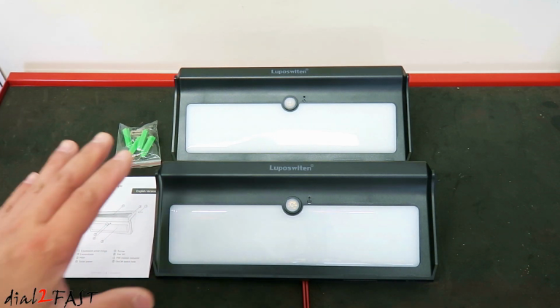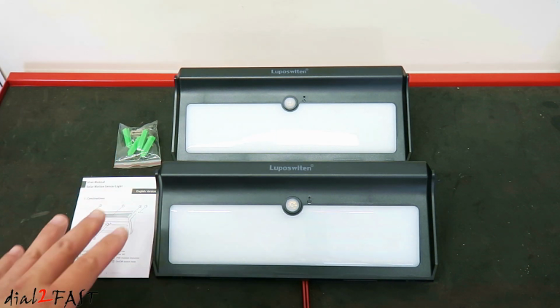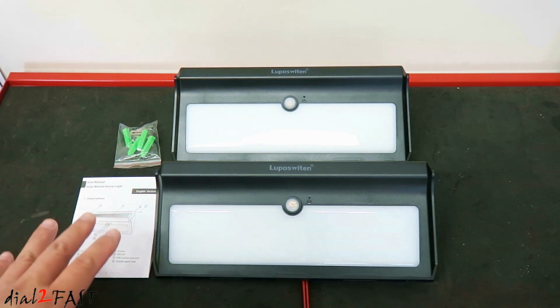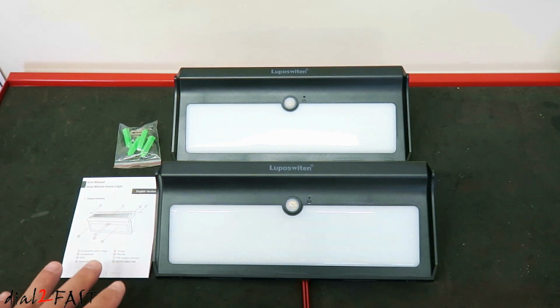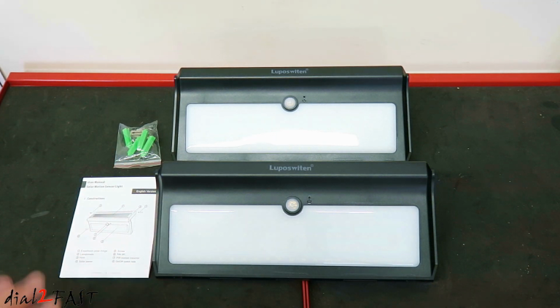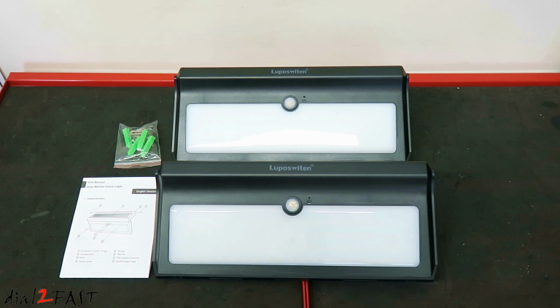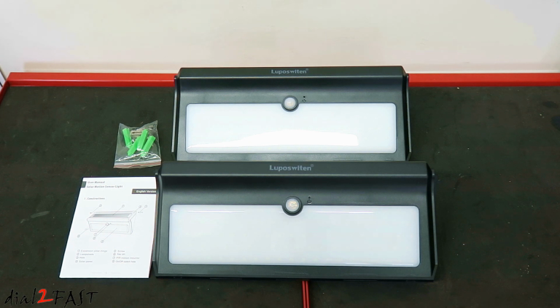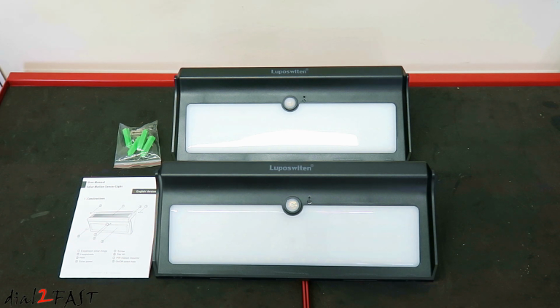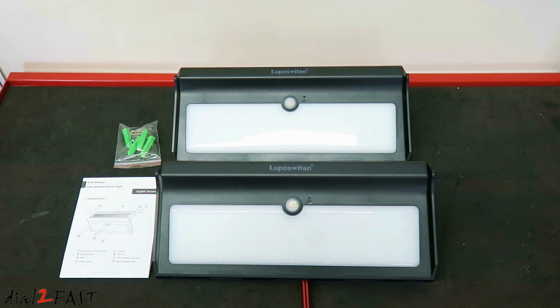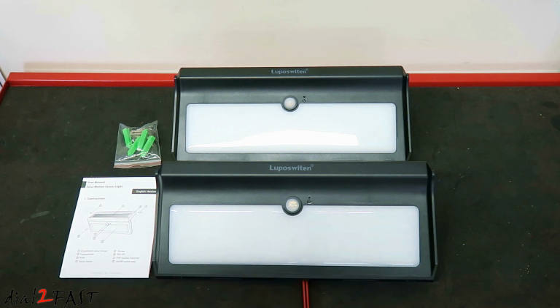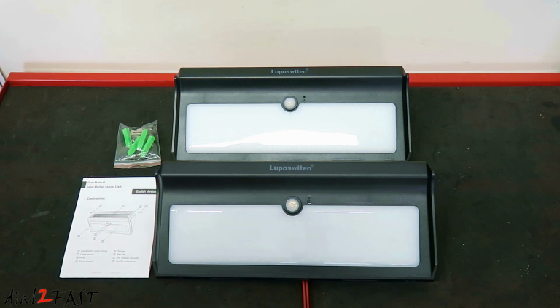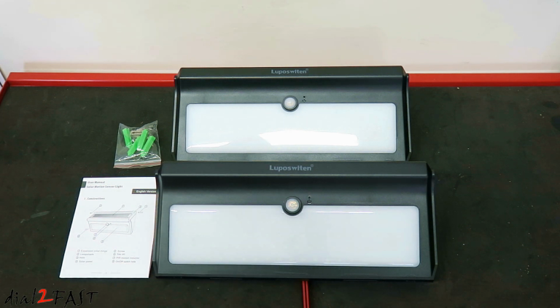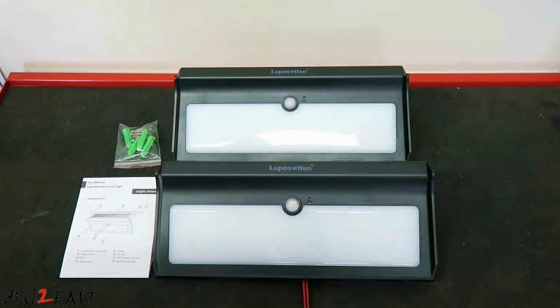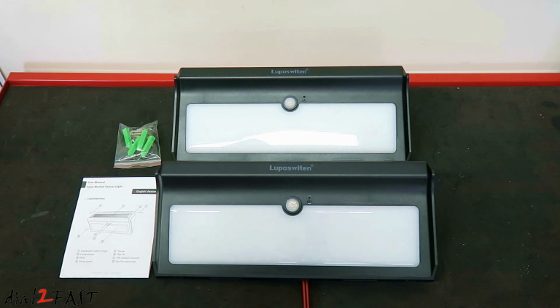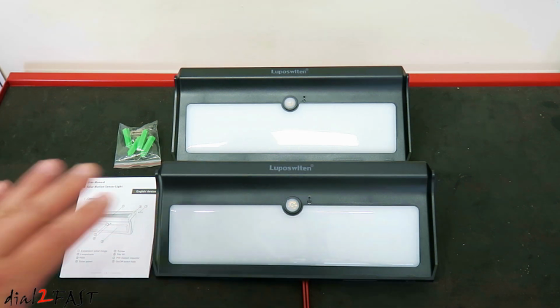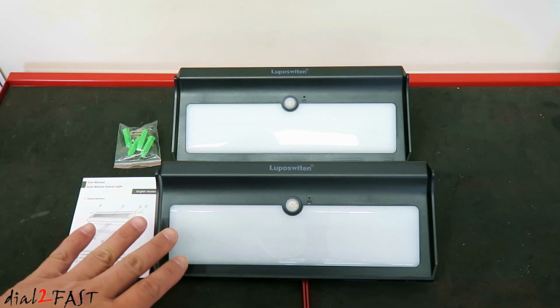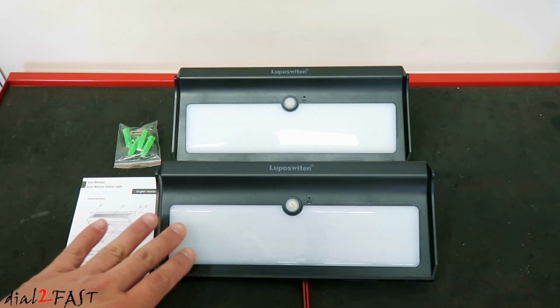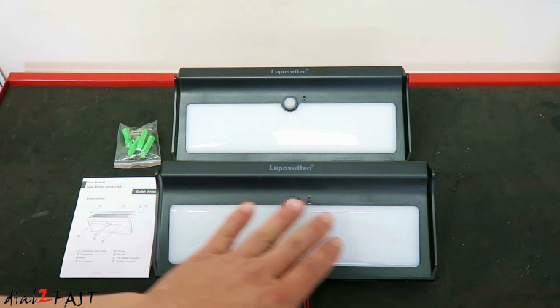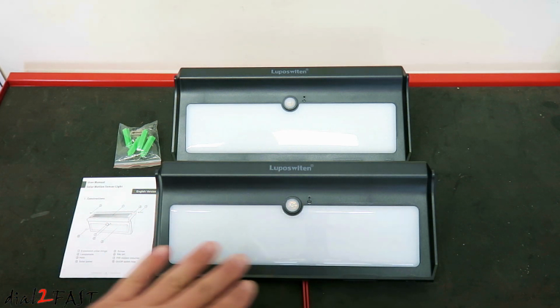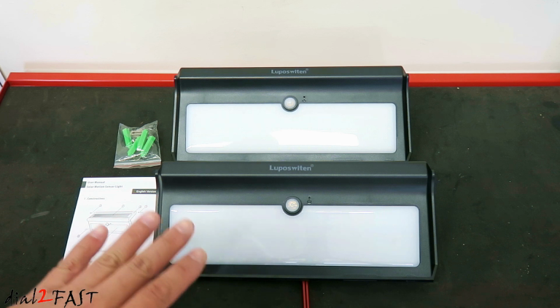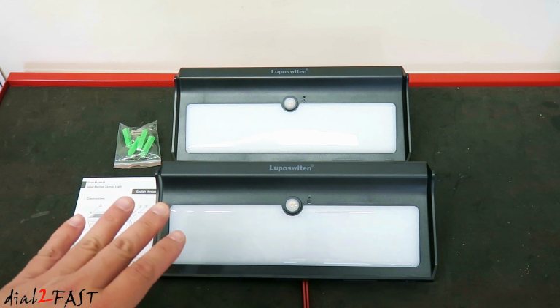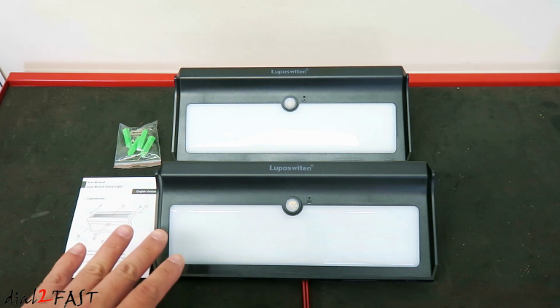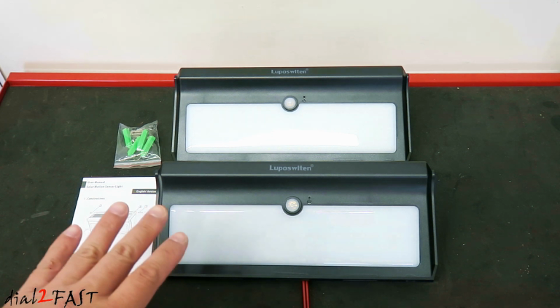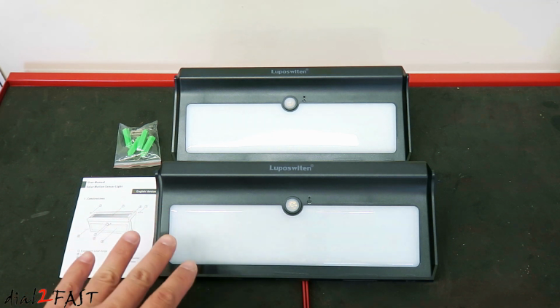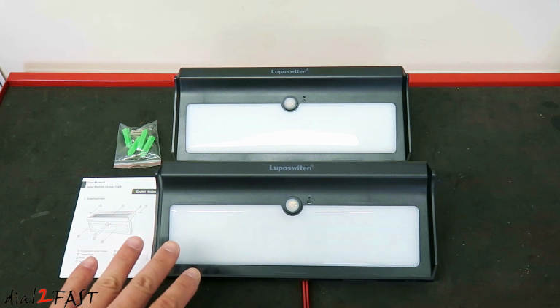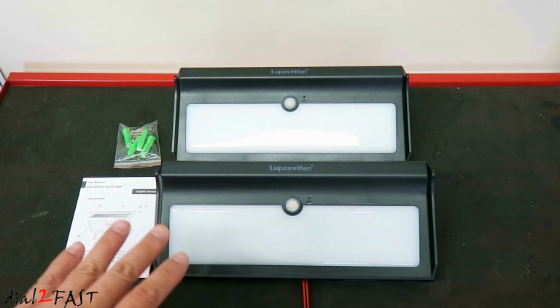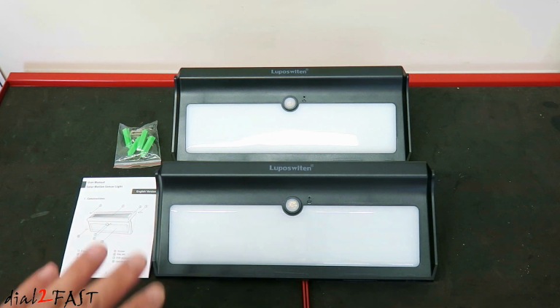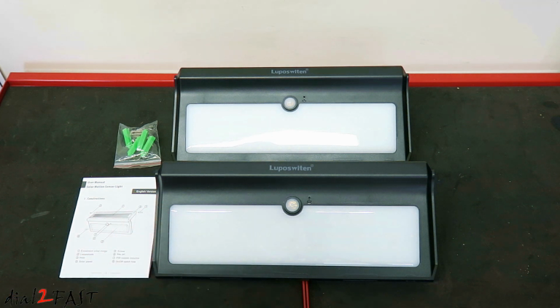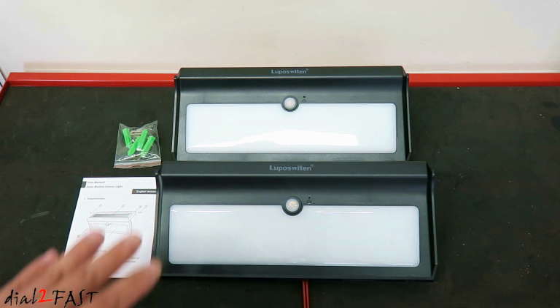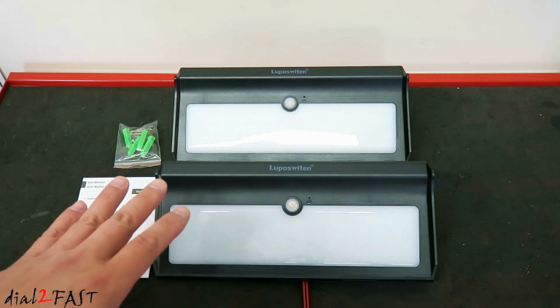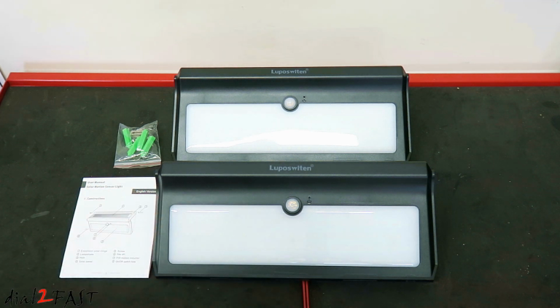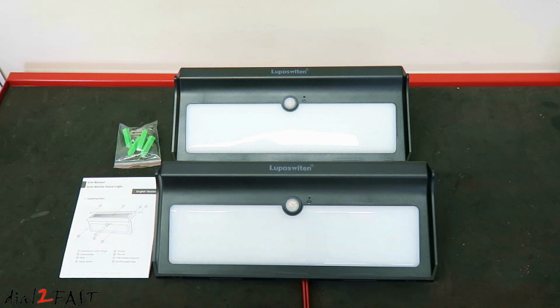These lights are waterproof — they're IP65 rated, so you can install them outside without any problem. Looking at the front, we have this LED panel. There are 100 LEDs on this panel and according to the manufacturer it outputs 2000 lumens.